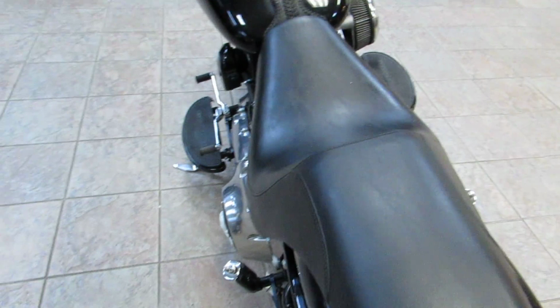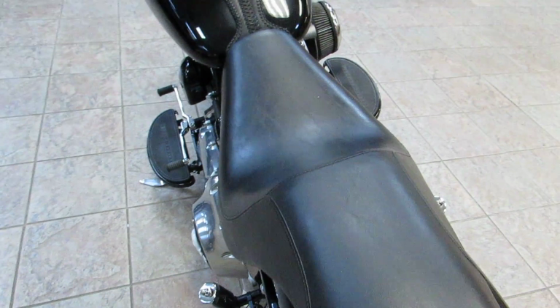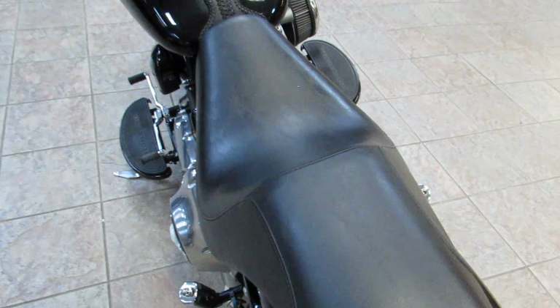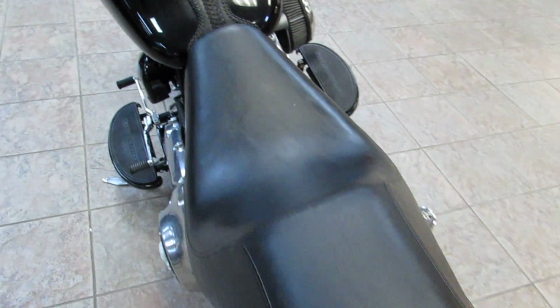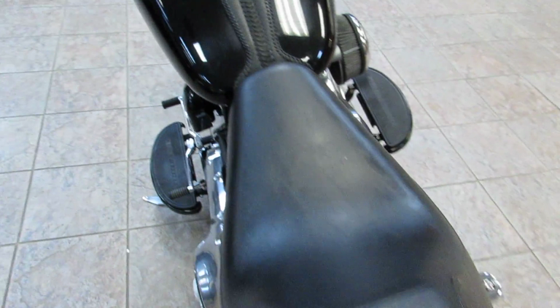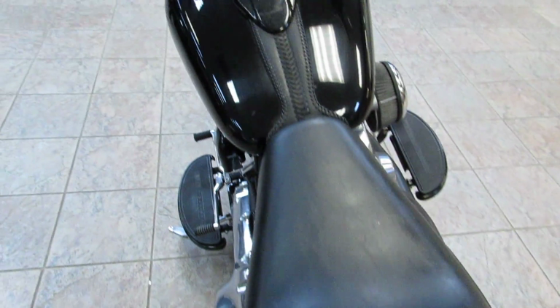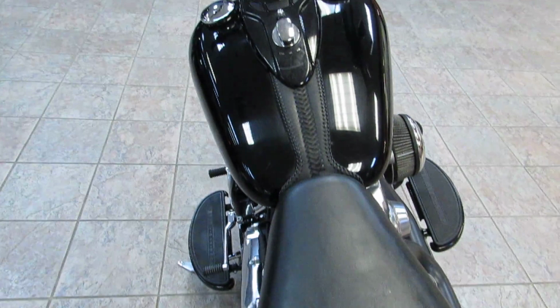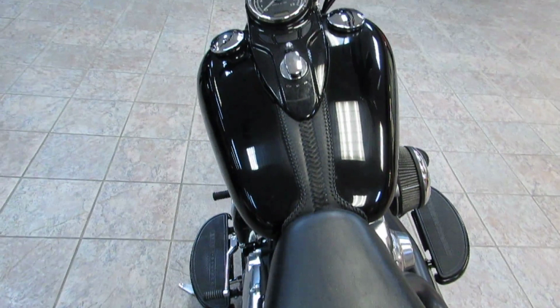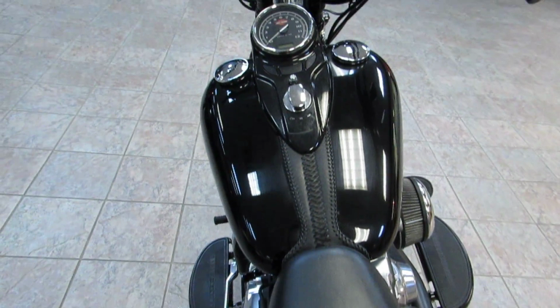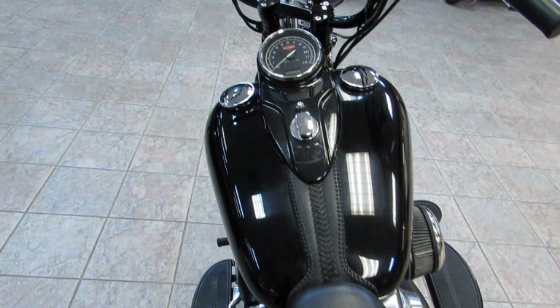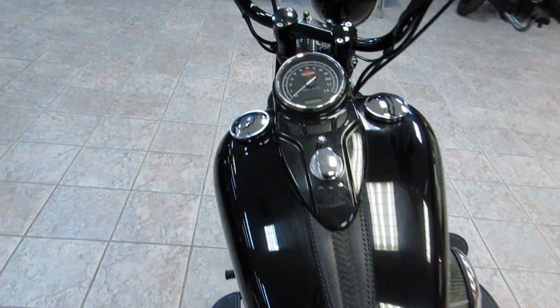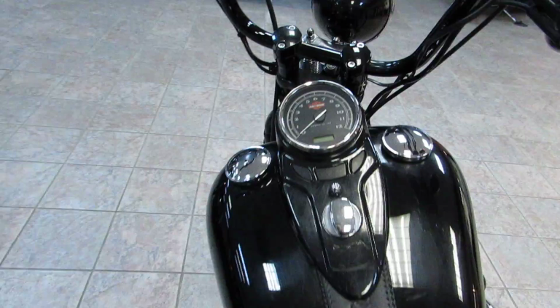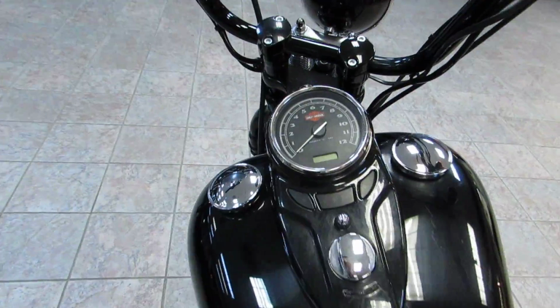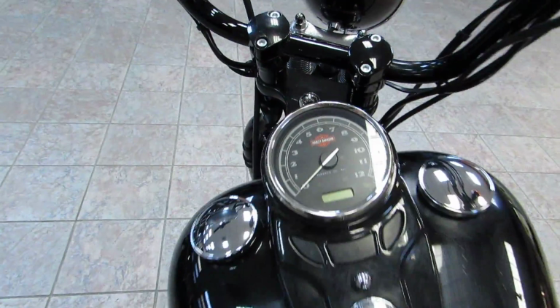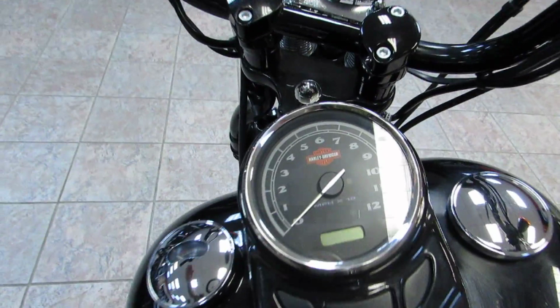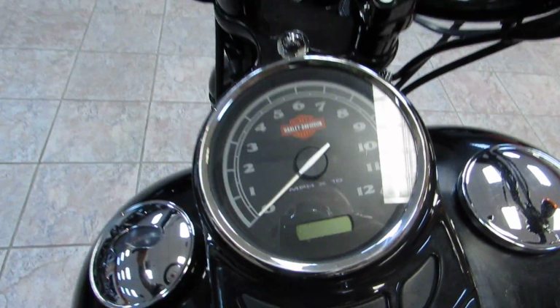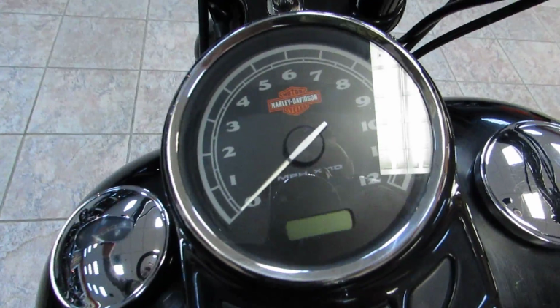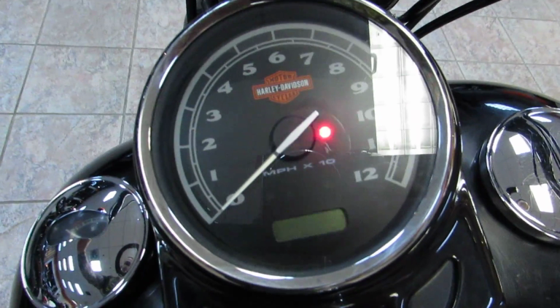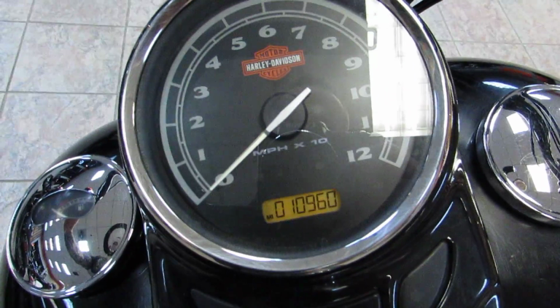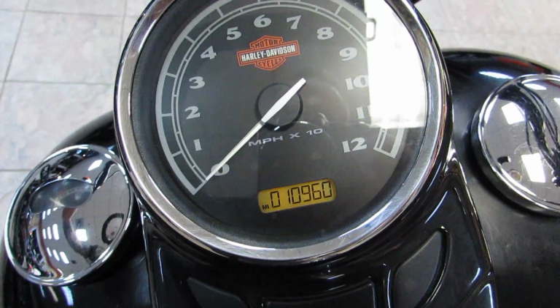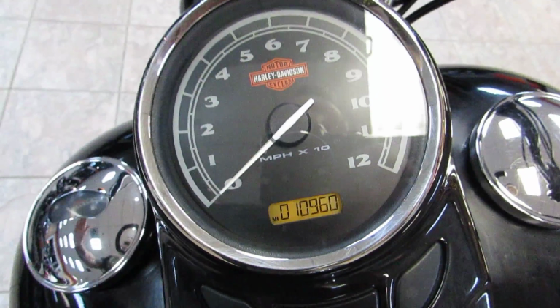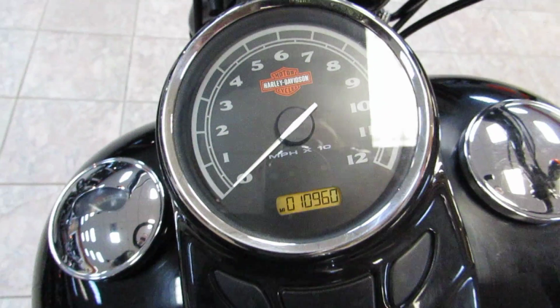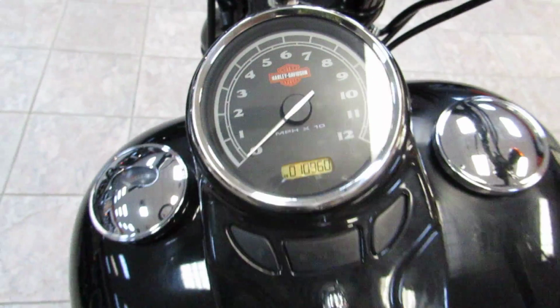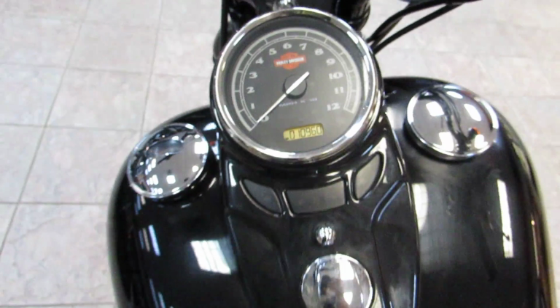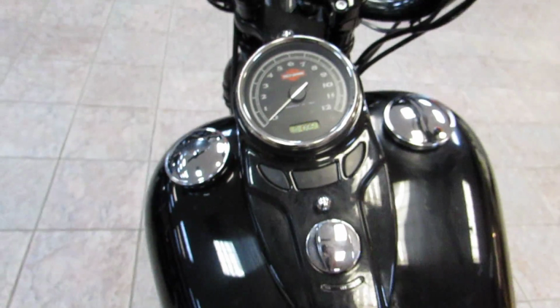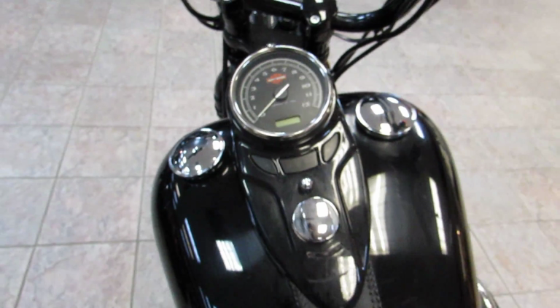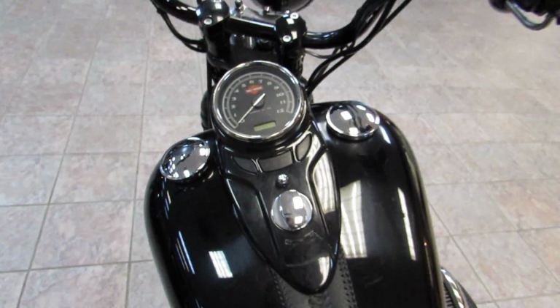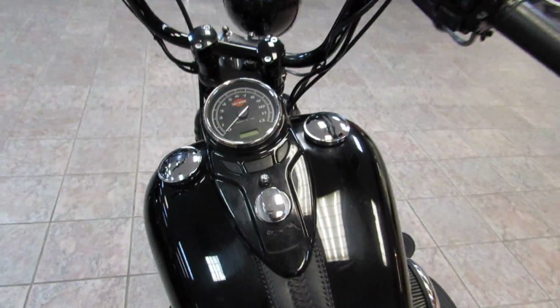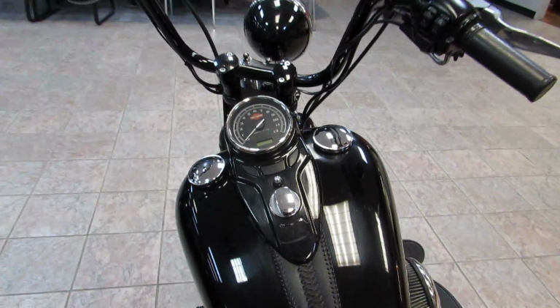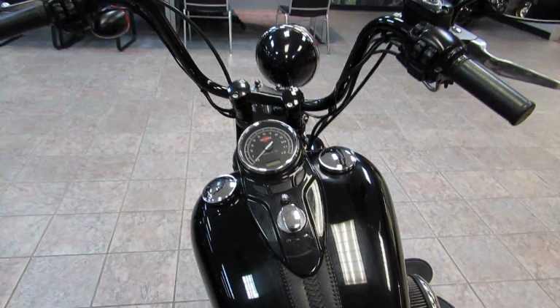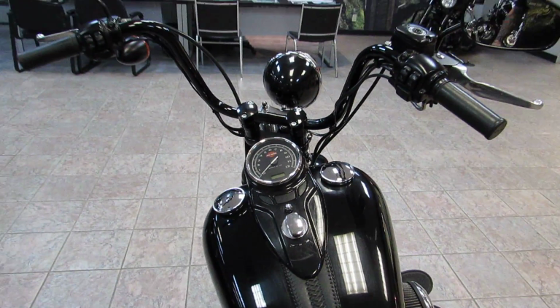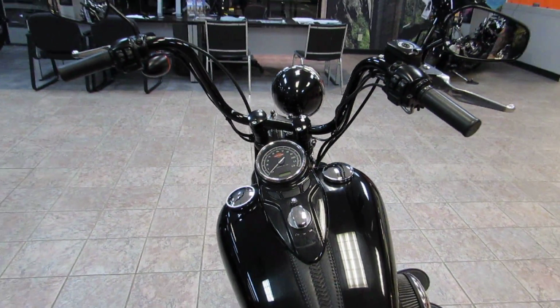You've got the Badlander seat. Here's a better look at that cat-eye dash. You've got that old-school single-digit speedo. 10,960 miles on it. Factory ape hangers.